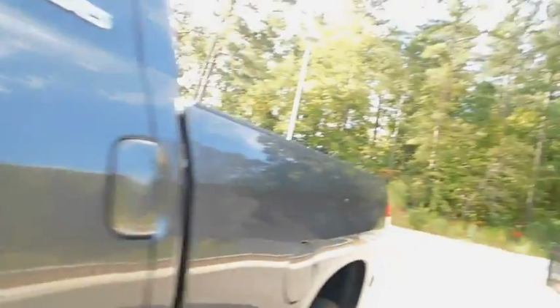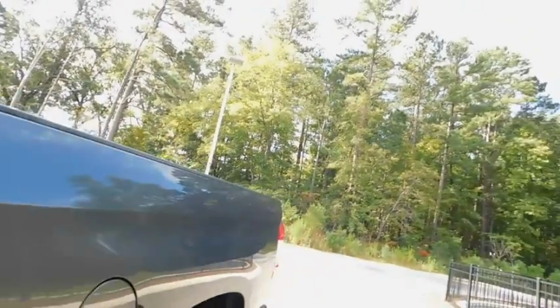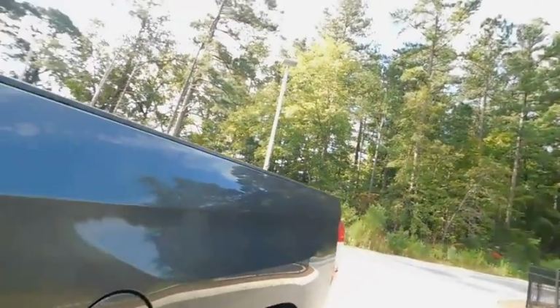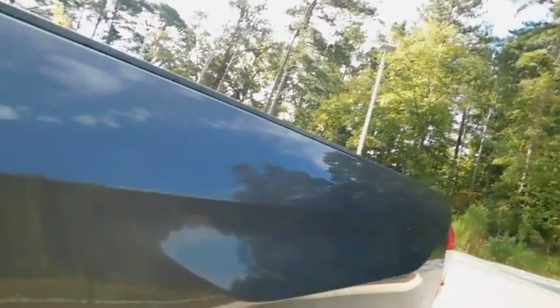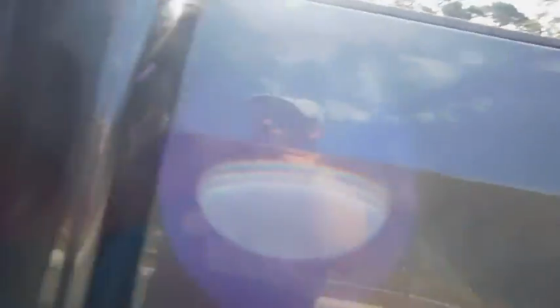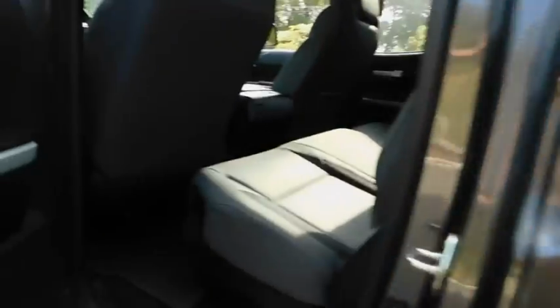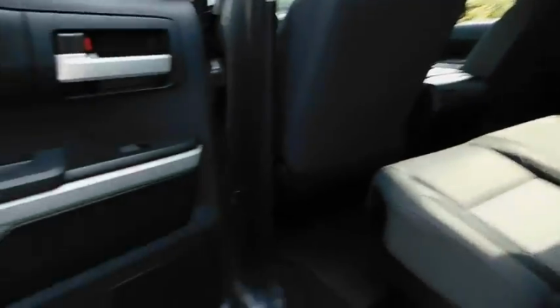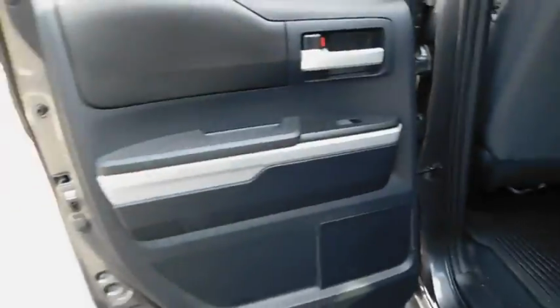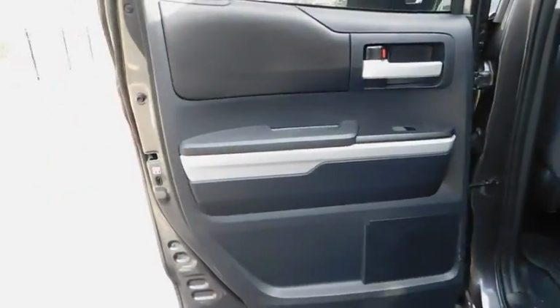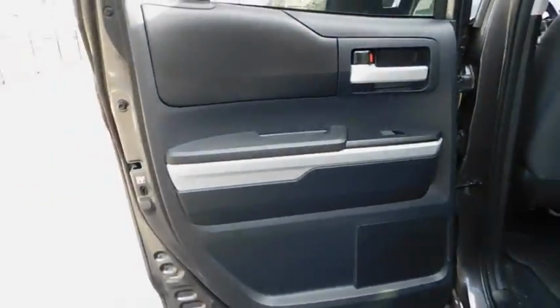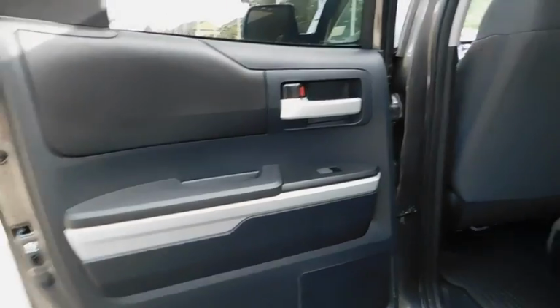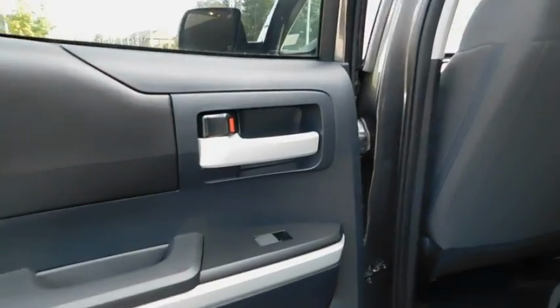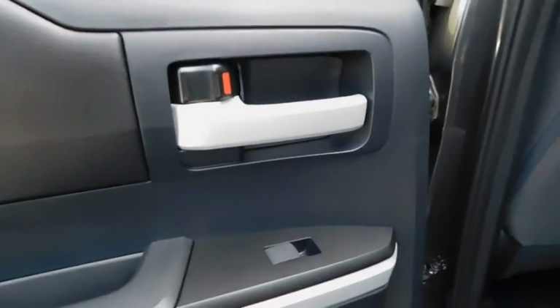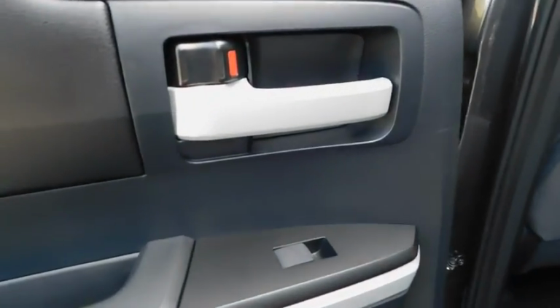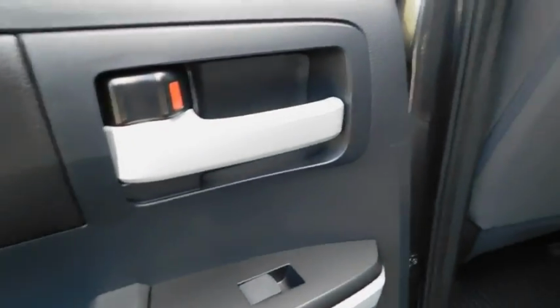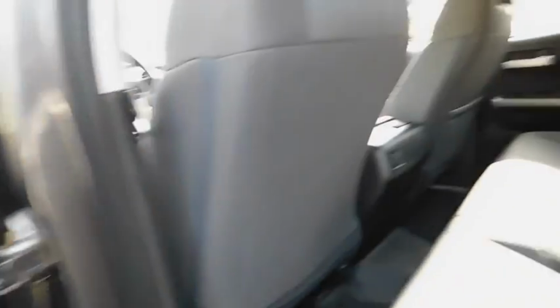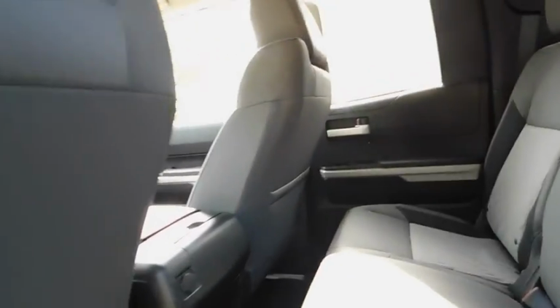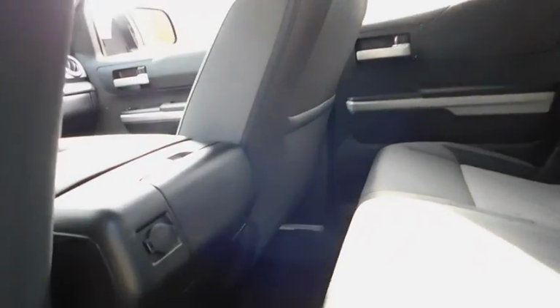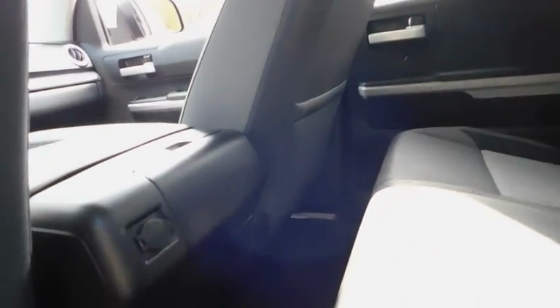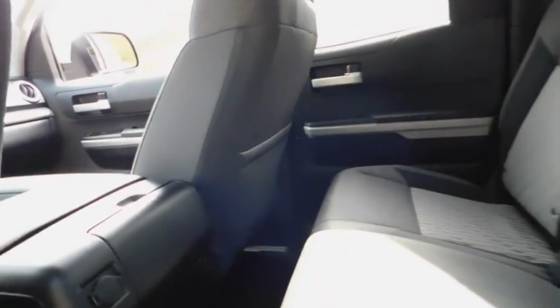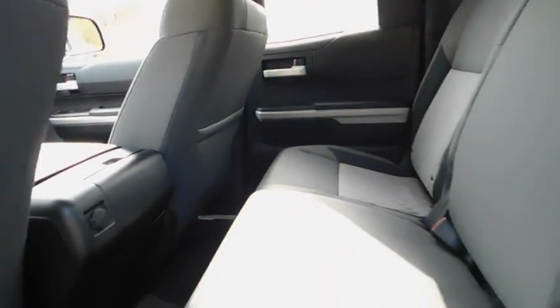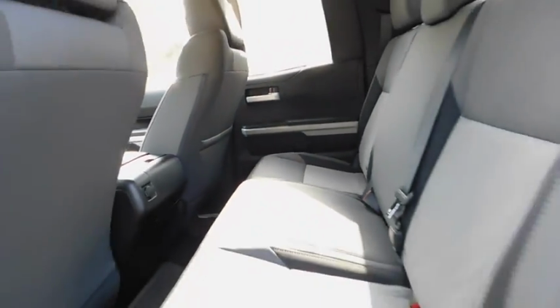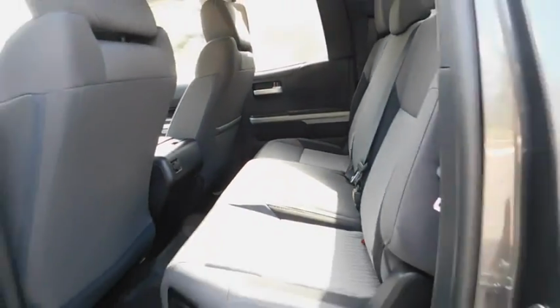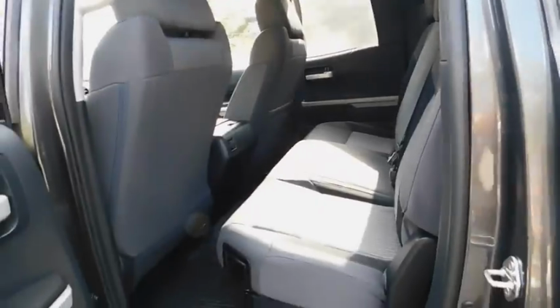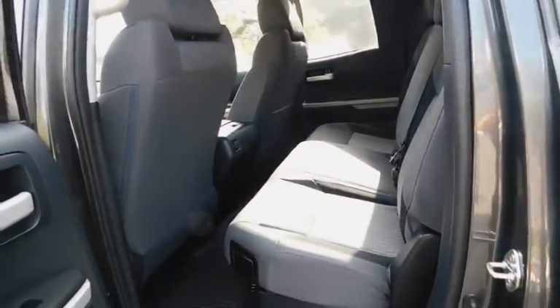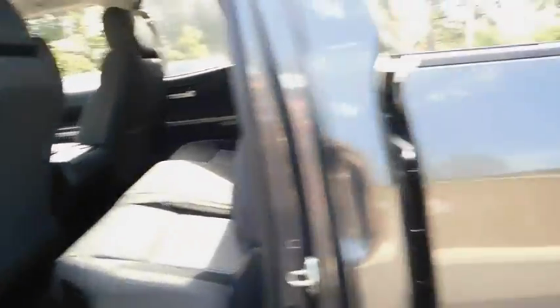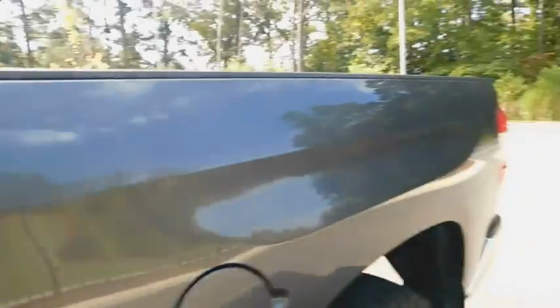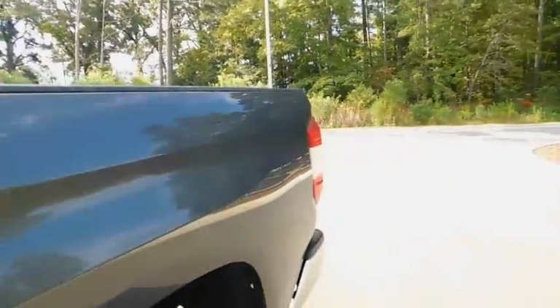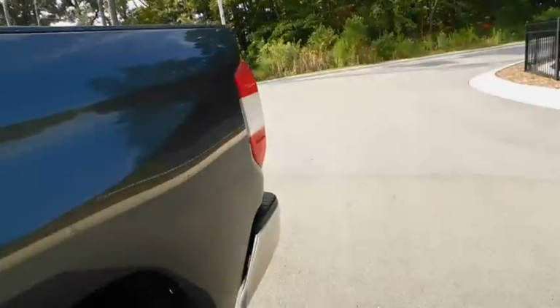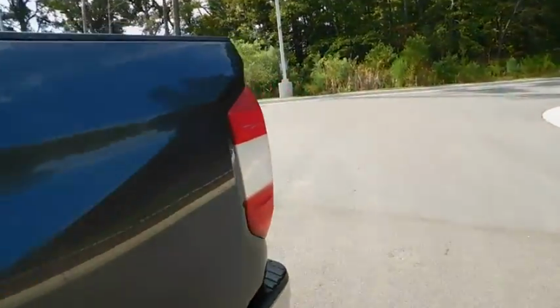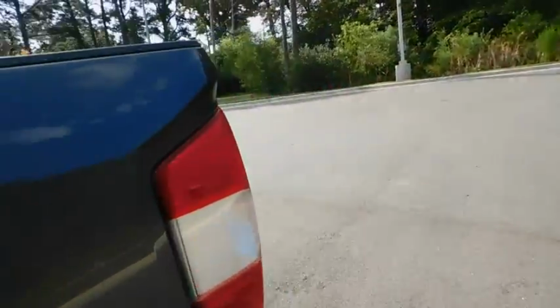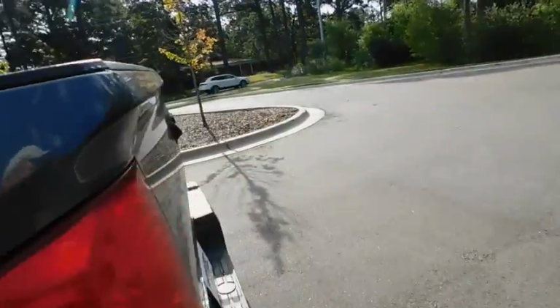Cruise control, auto-off headlights, universal garage door opener, AM-FM stereo radio, passenger airbag, fog lamps, electronic stability control, MP3 player, bucket seats, CD player.